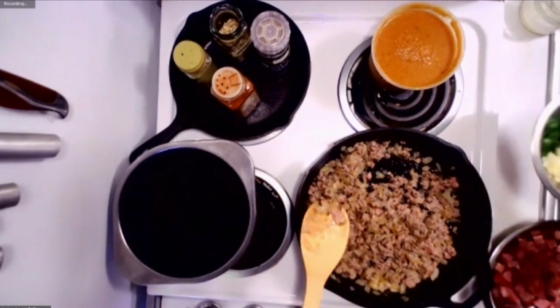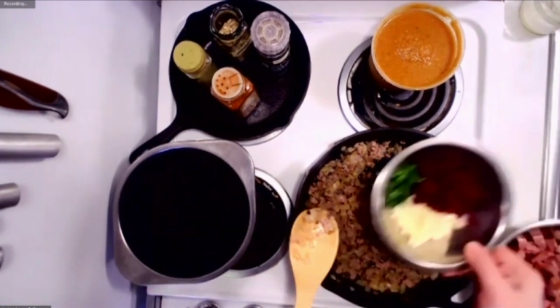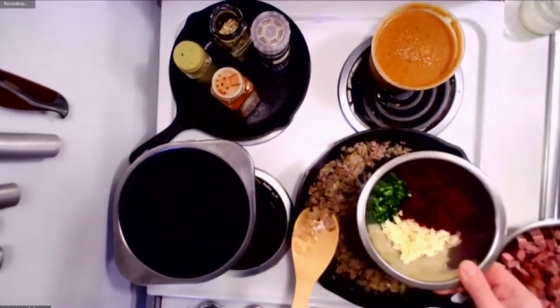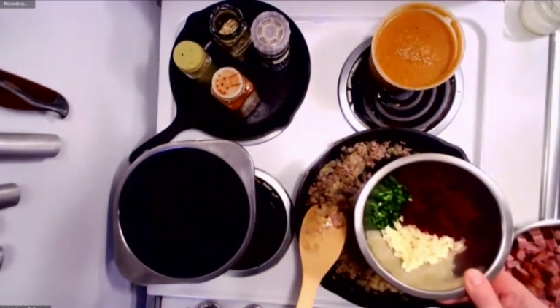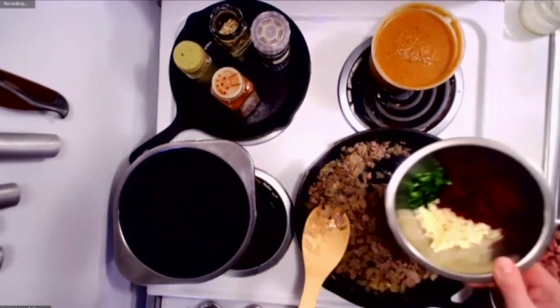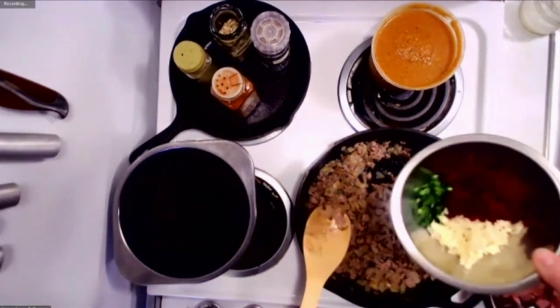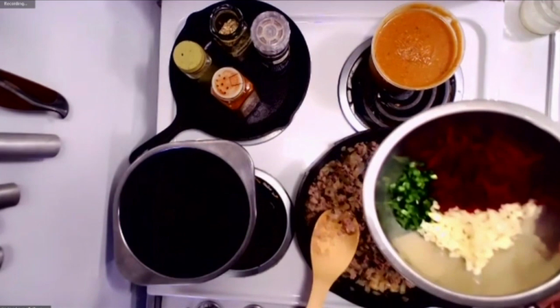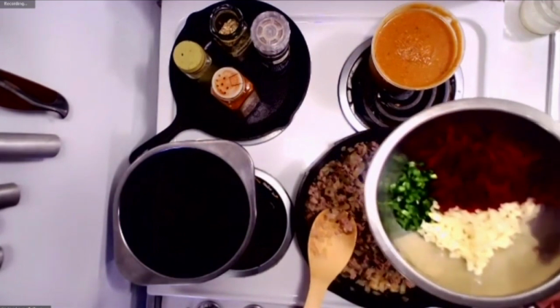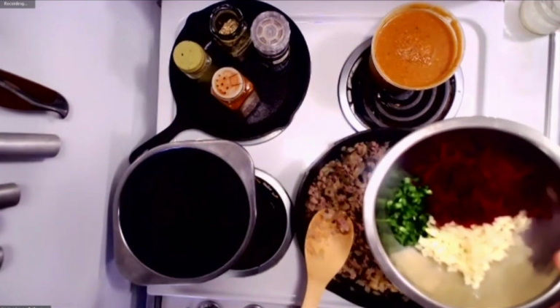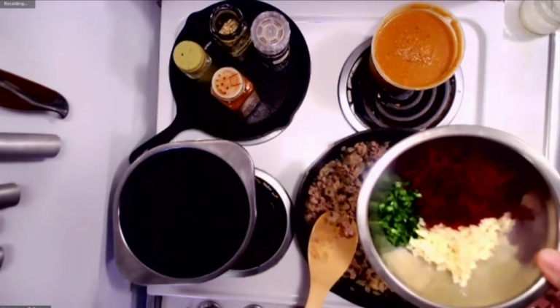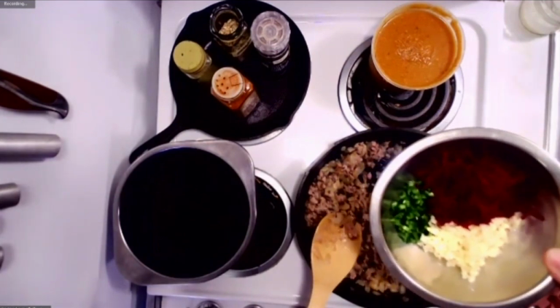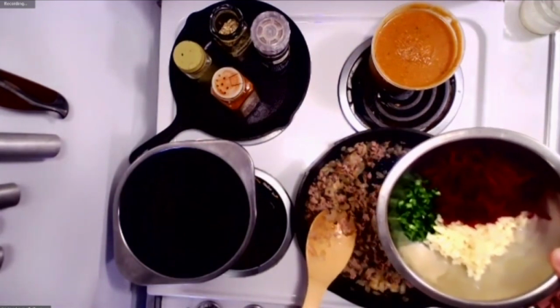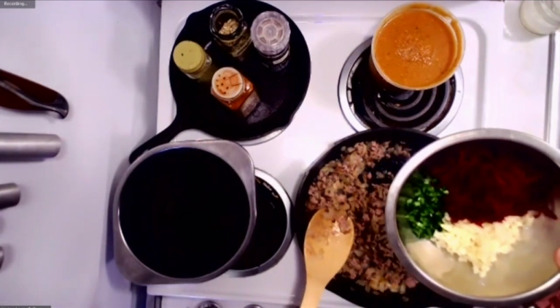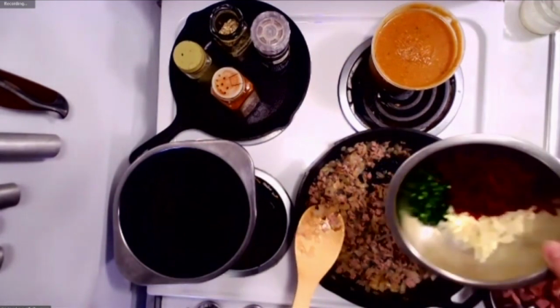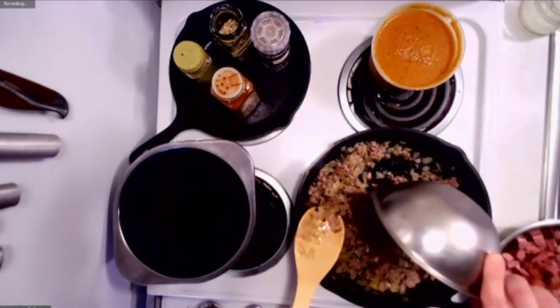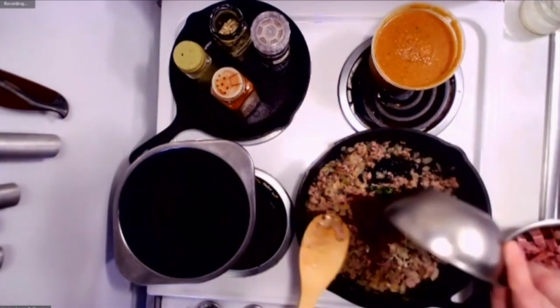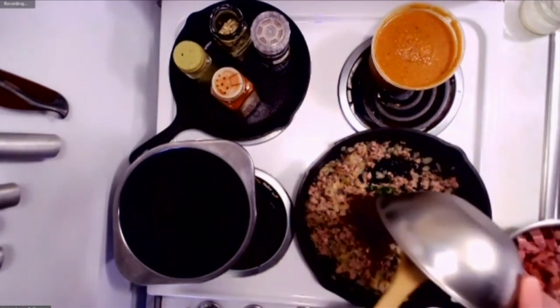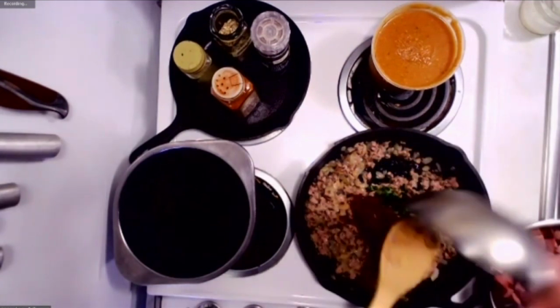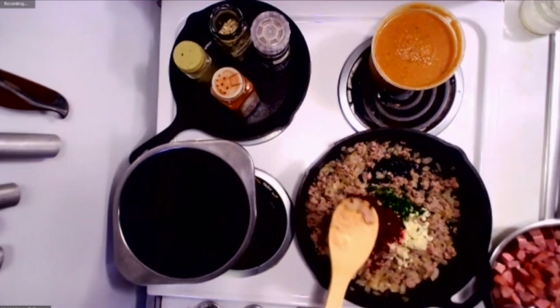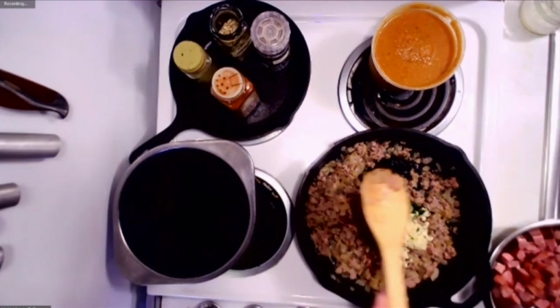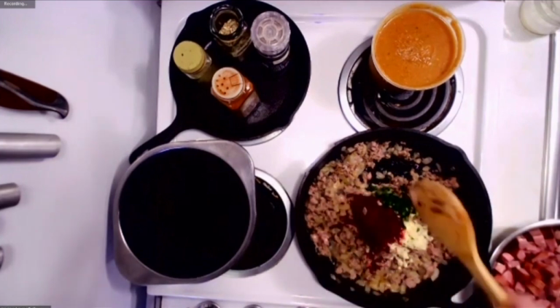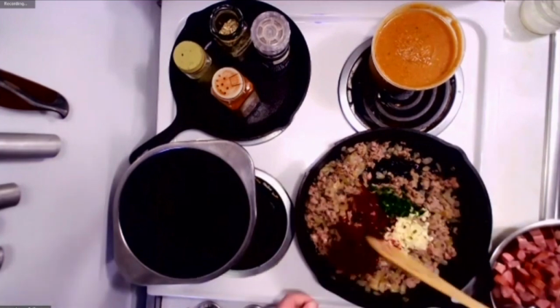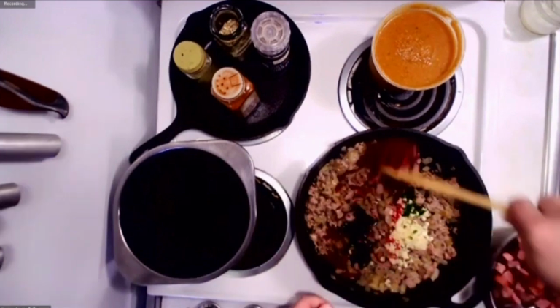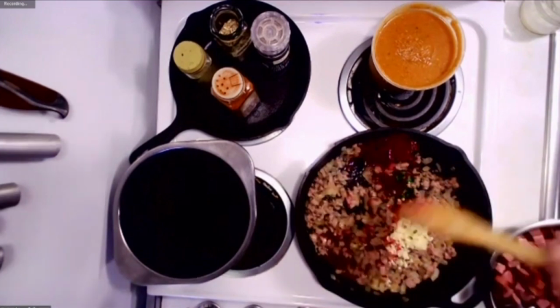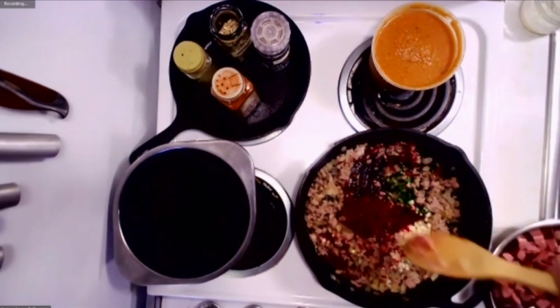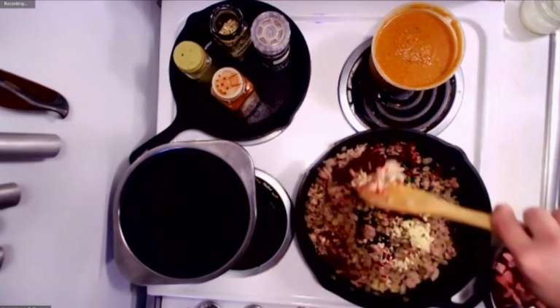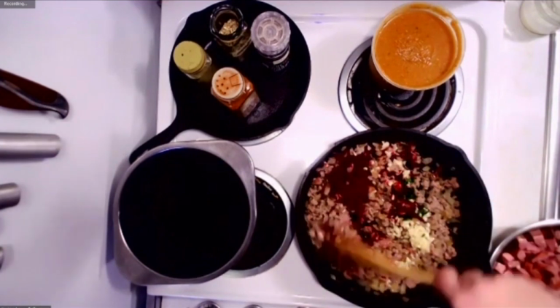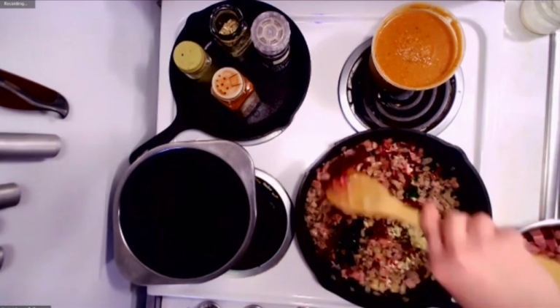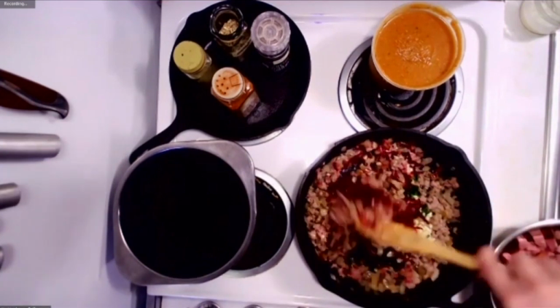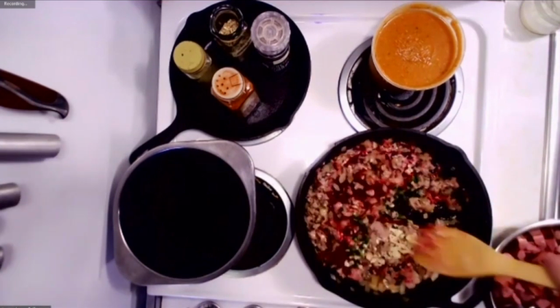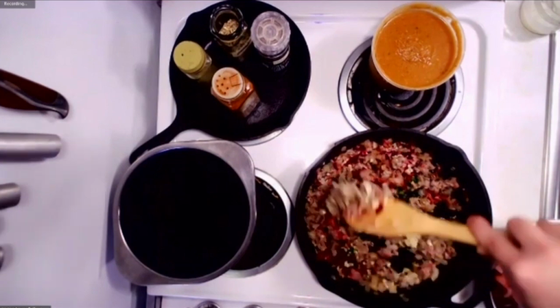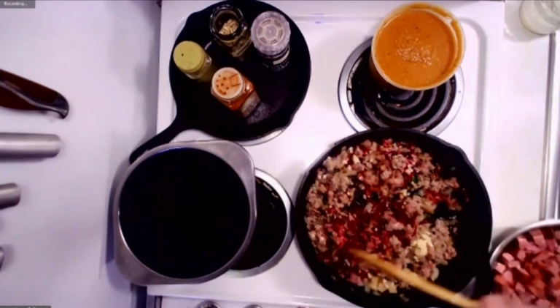Here I've got a little jalapeño, some shredded beet, and some garlic. So we're going to add that in. Give that a stir — make sure it's nice and evenly distributed.